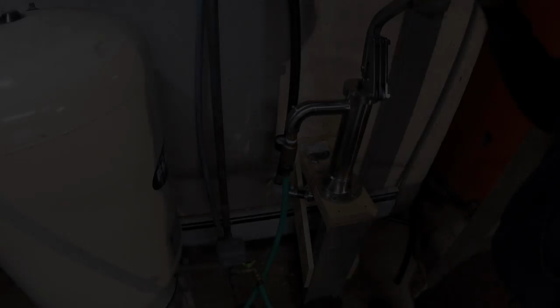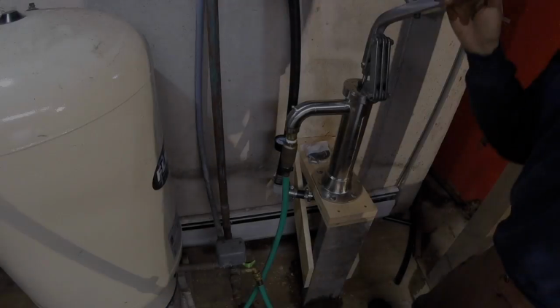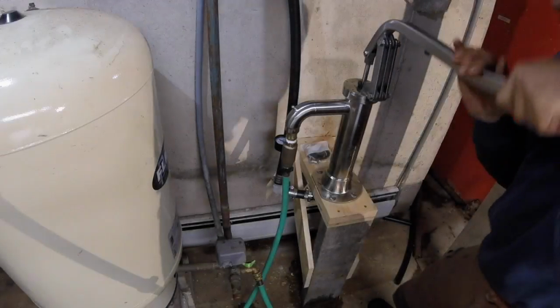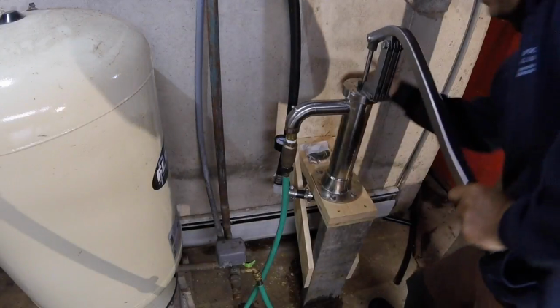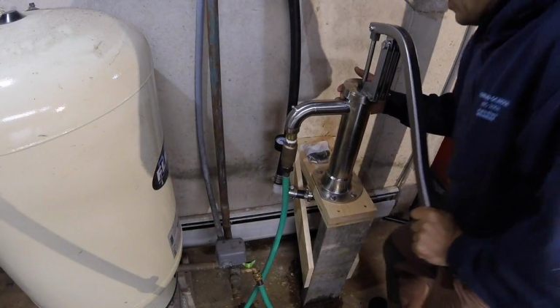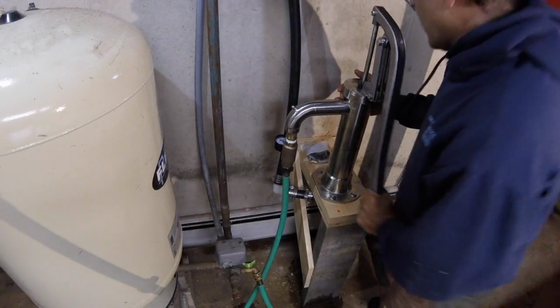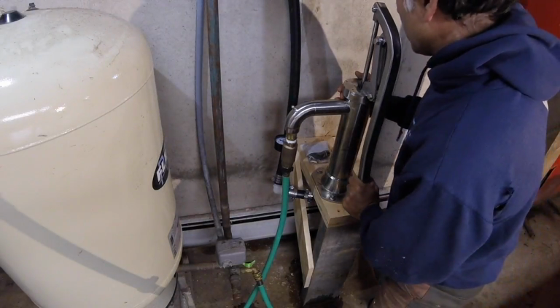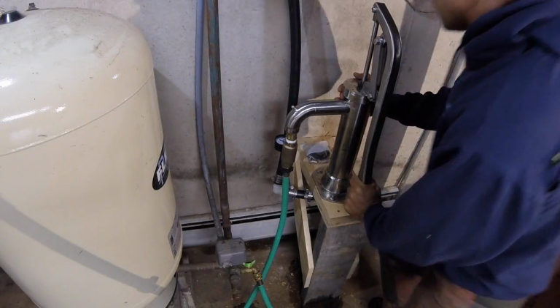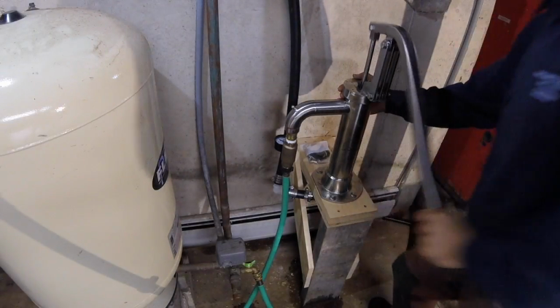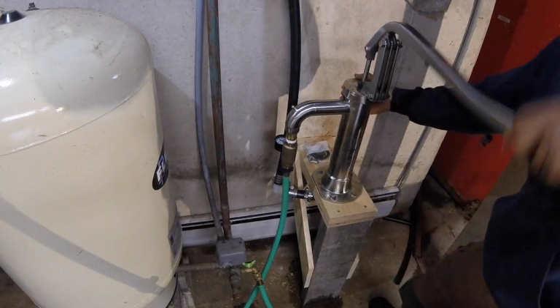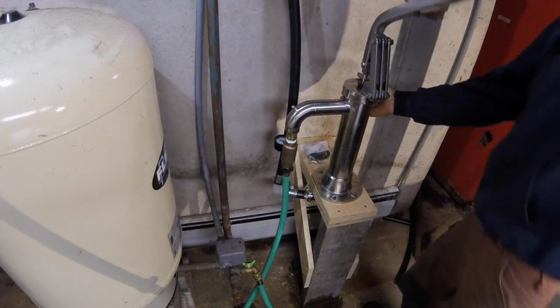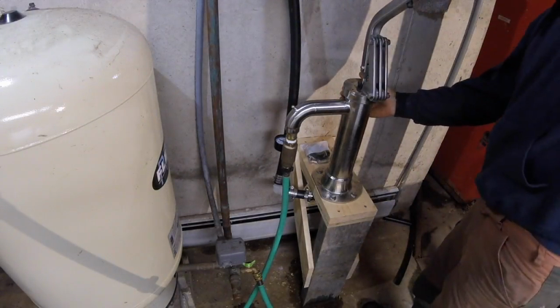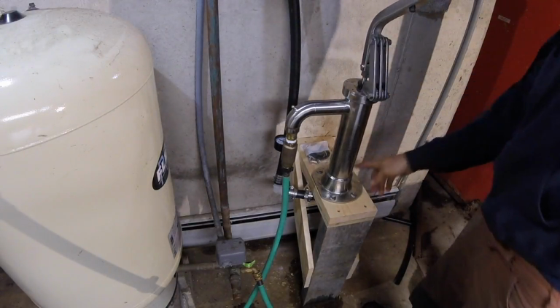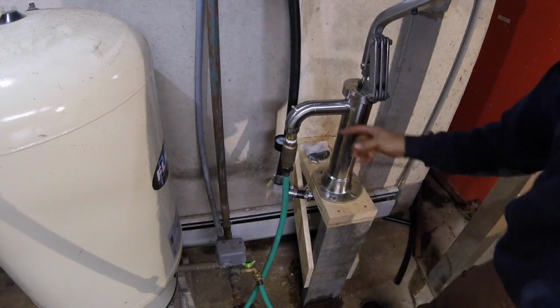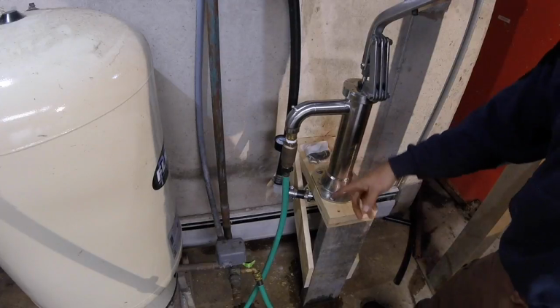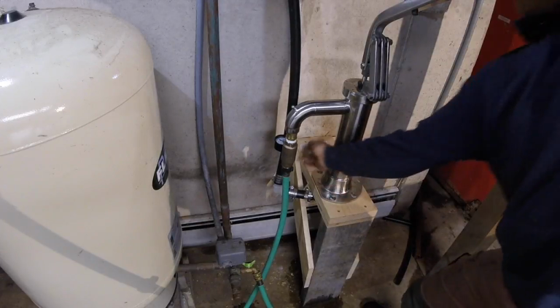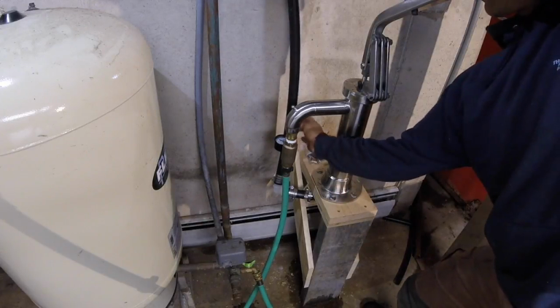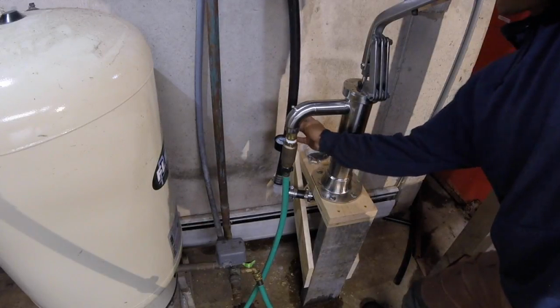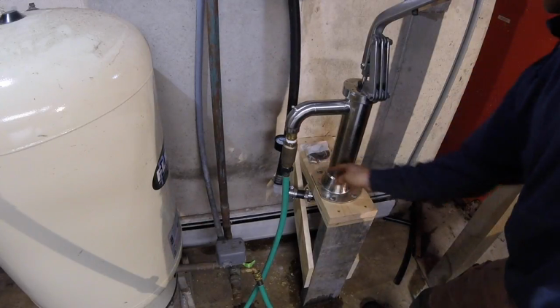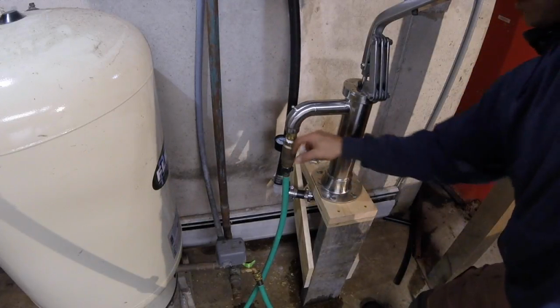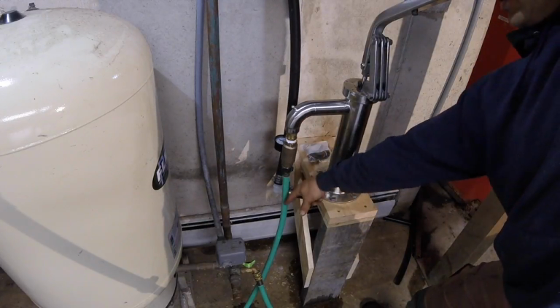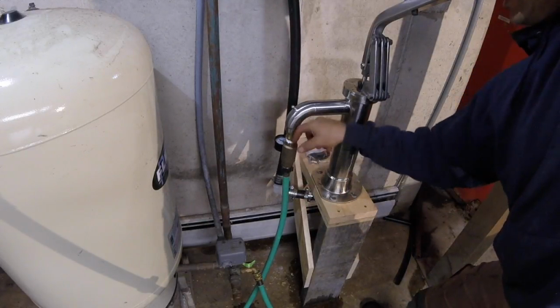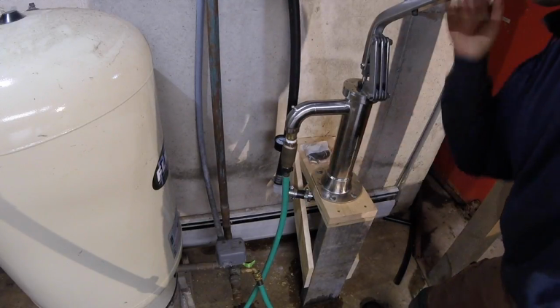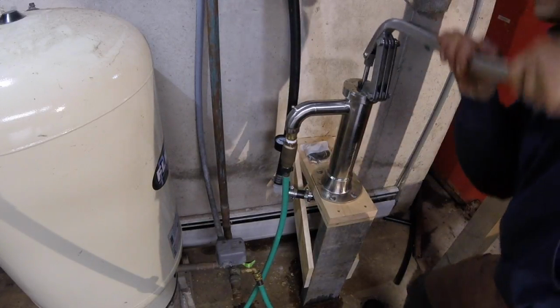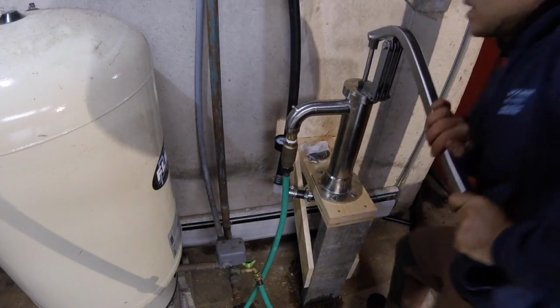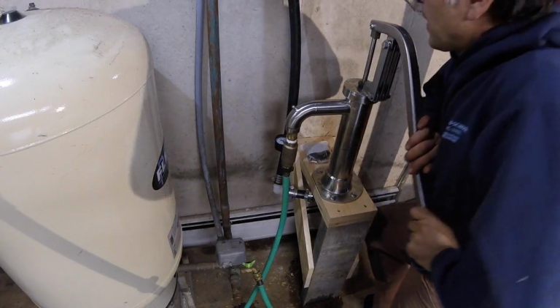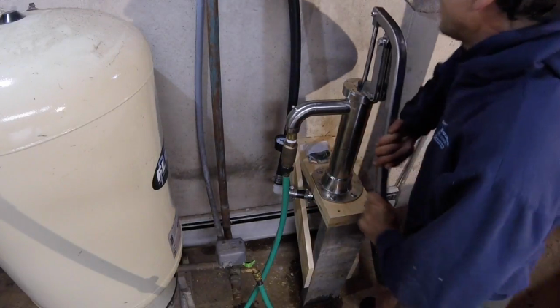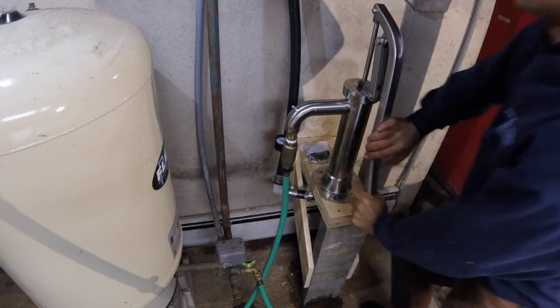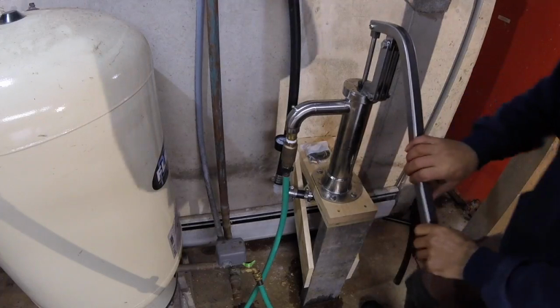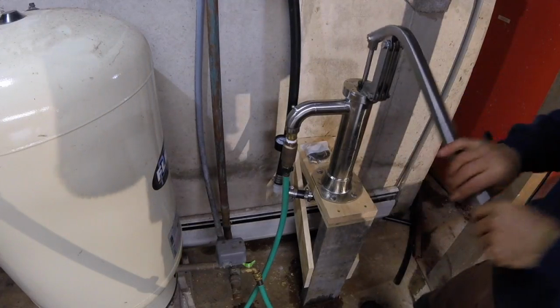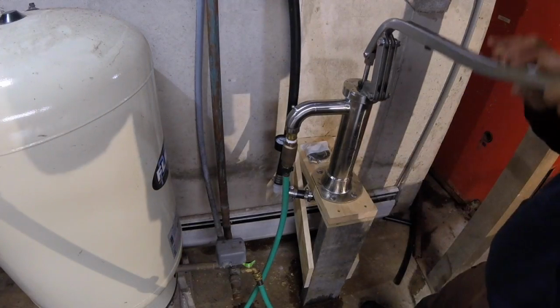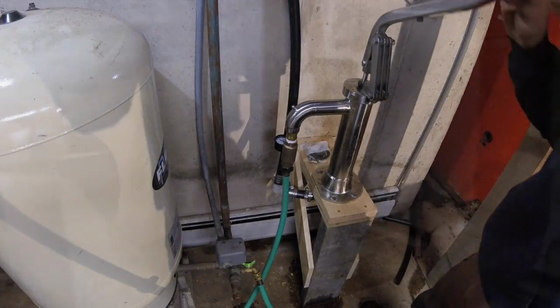This and any other pump apparently on the market — it's just a physics thing — cannot pull from deeper than 24 or so feet. This is the pull side, this is the push side.